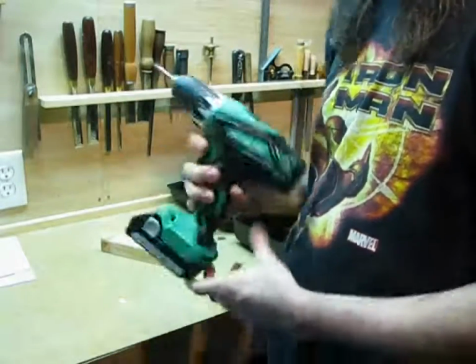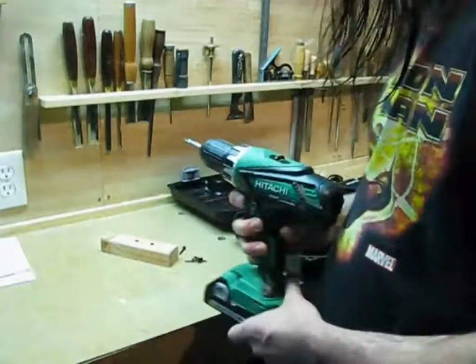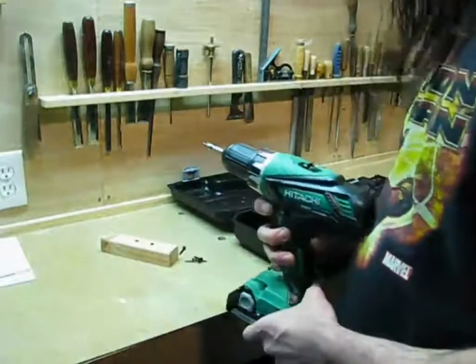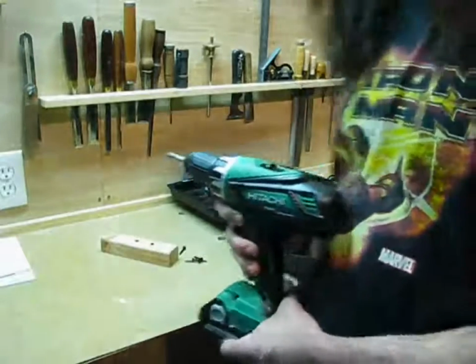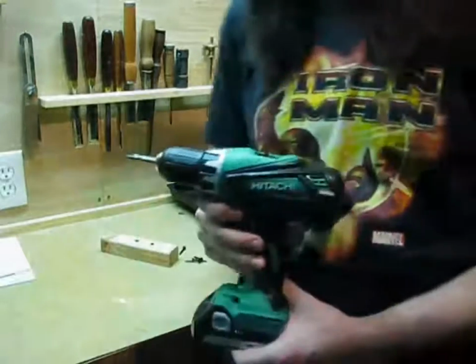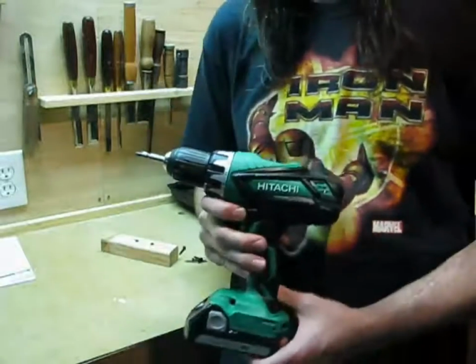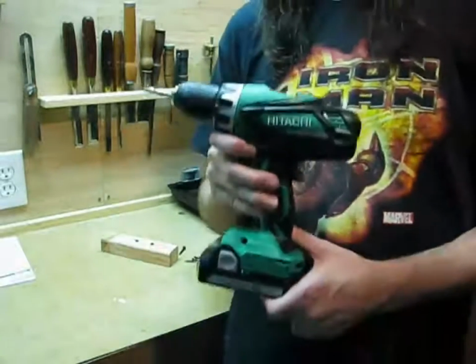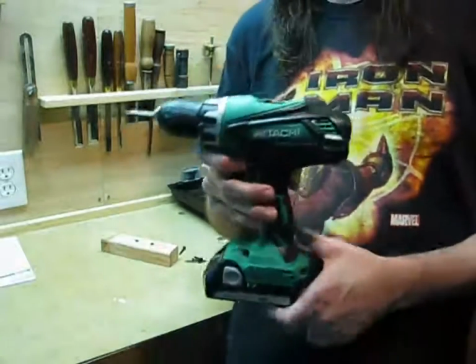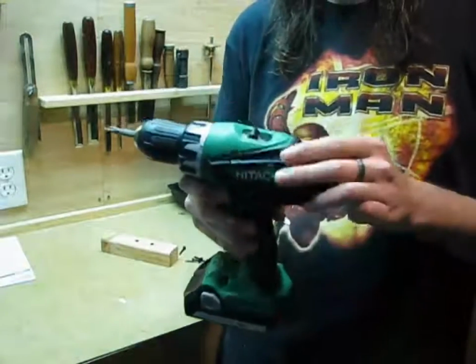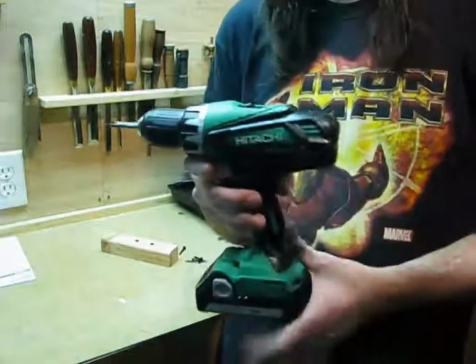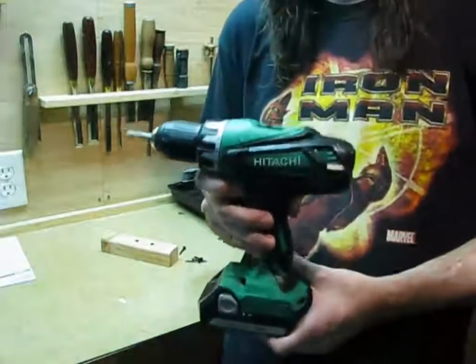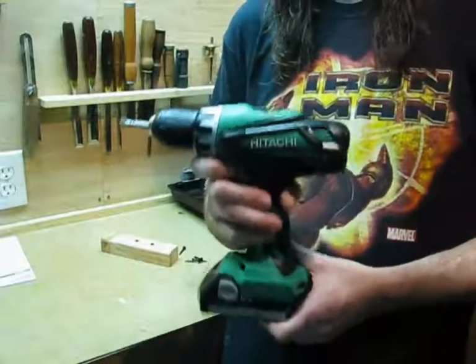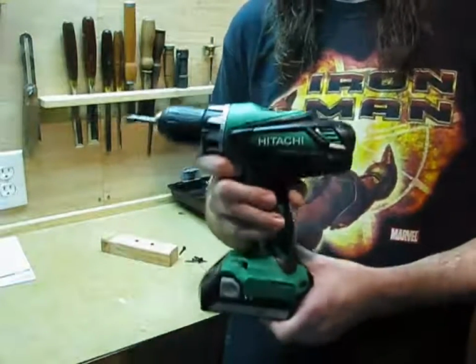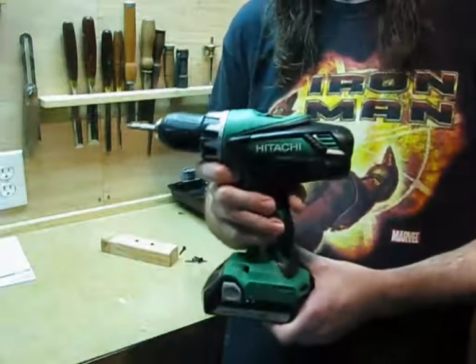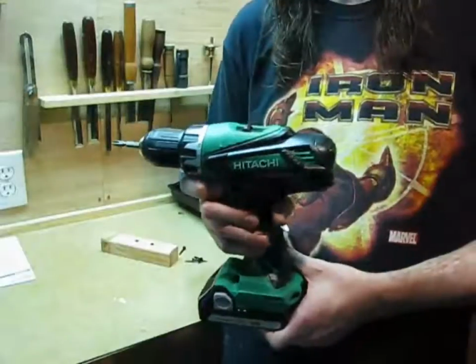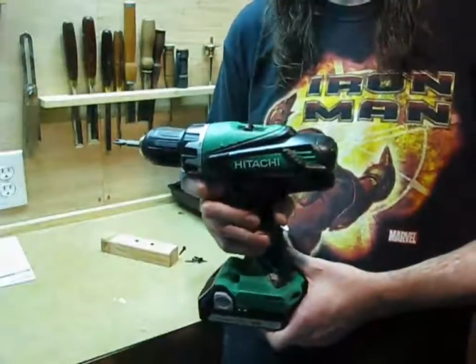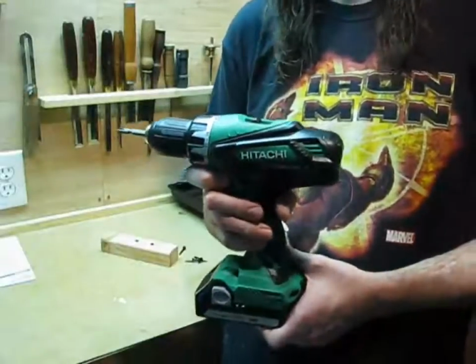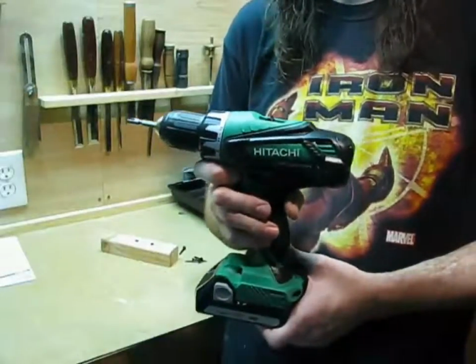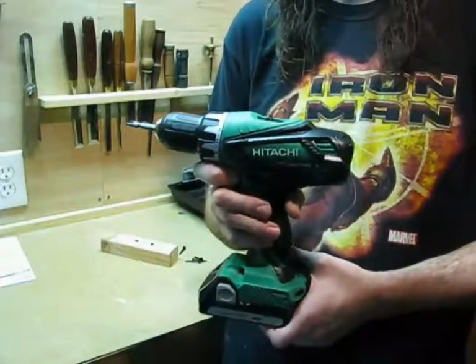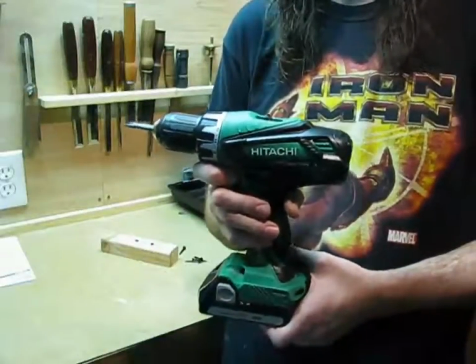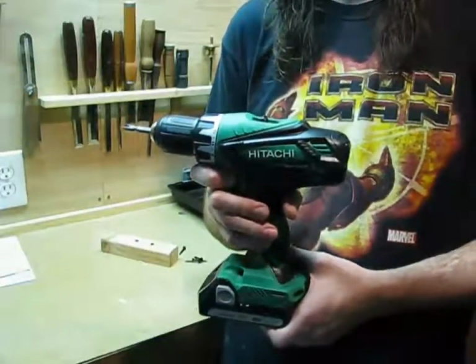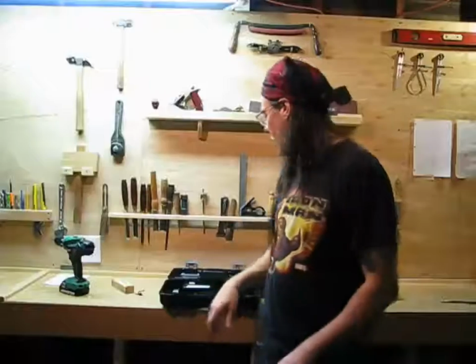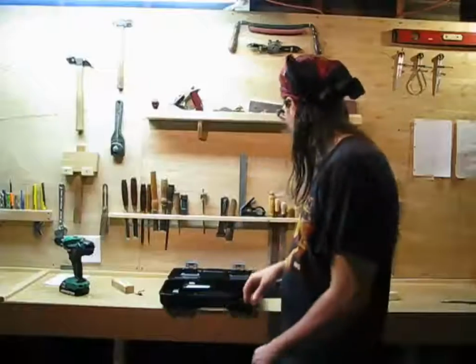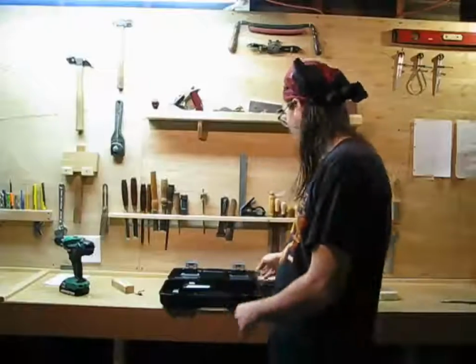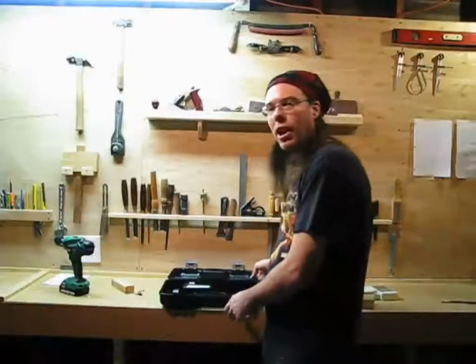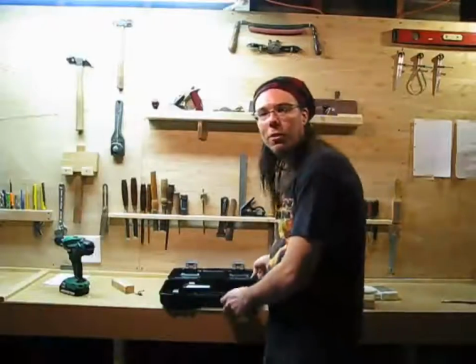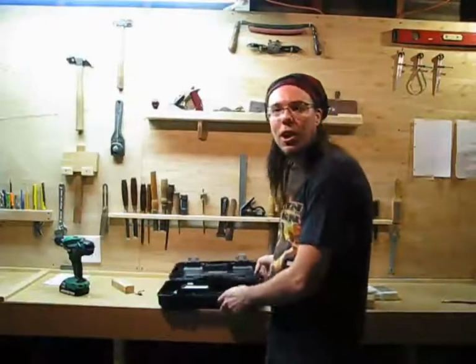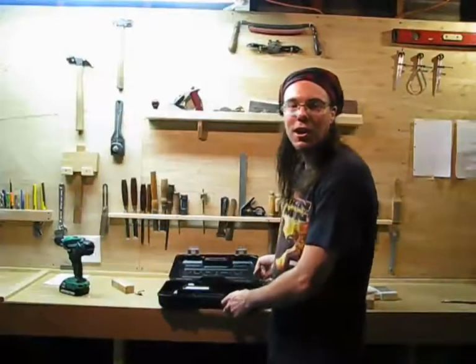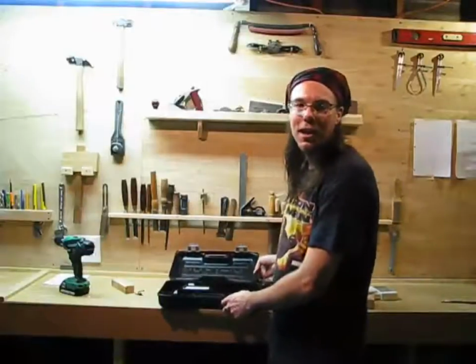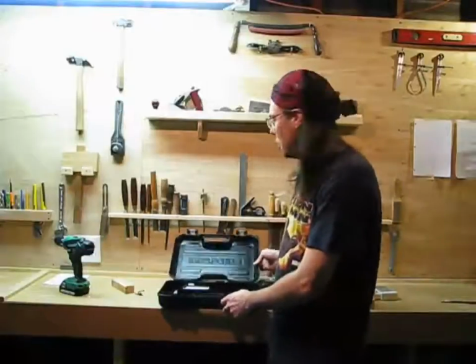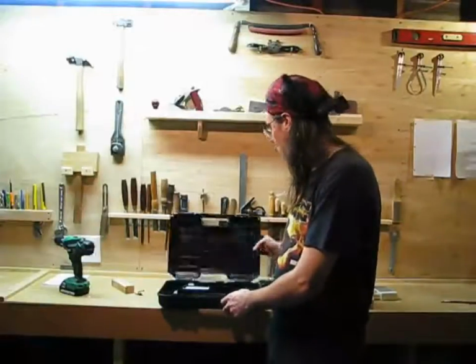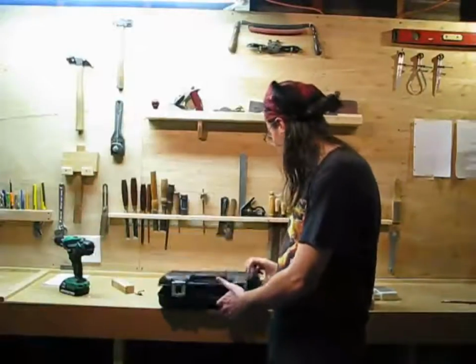Just from the unboxing and from looking at the fit and finish and feeling the balance, I think I'm going to be pretty happy with this drill. I don't want to work it really hard until I've had a chance to charge it up completely.